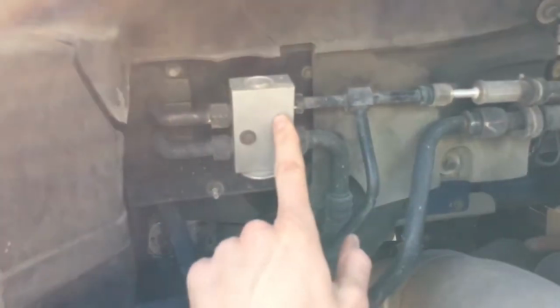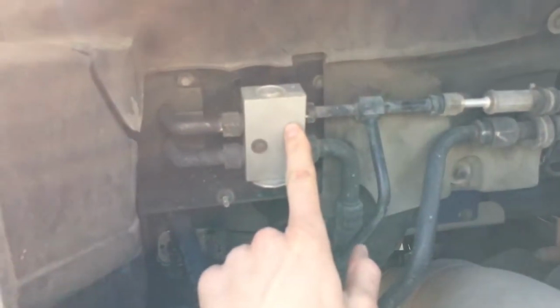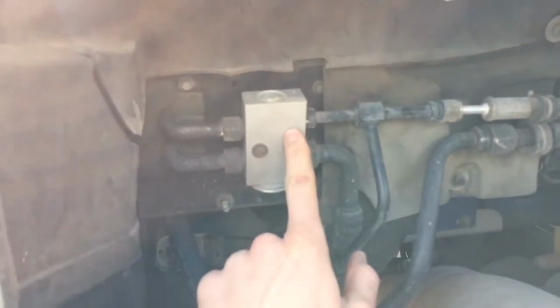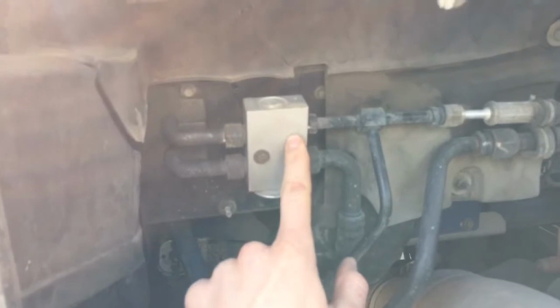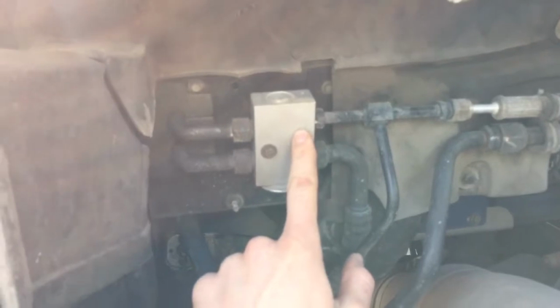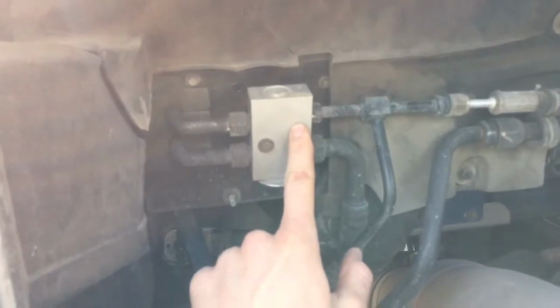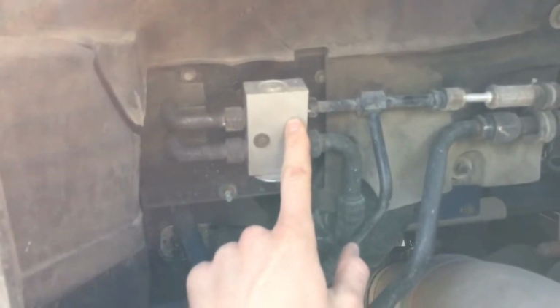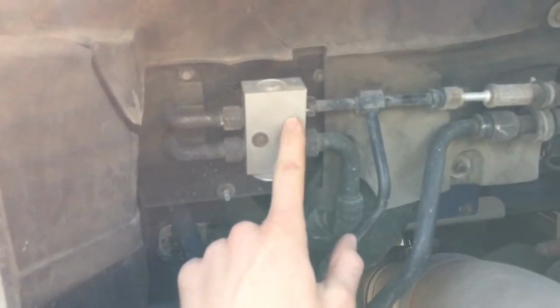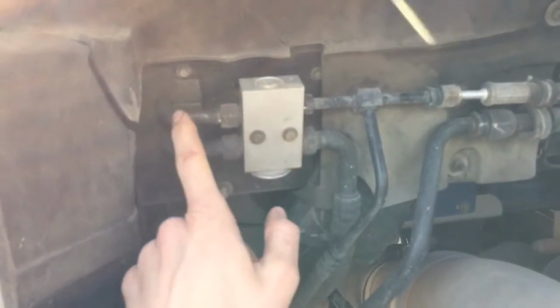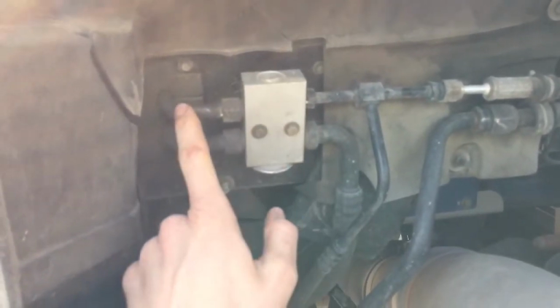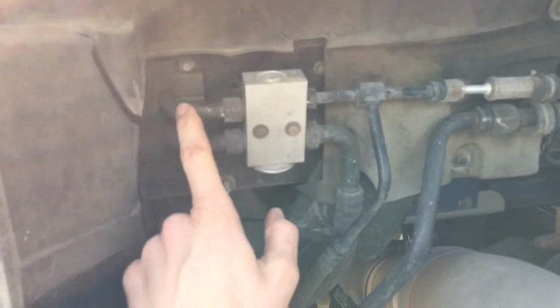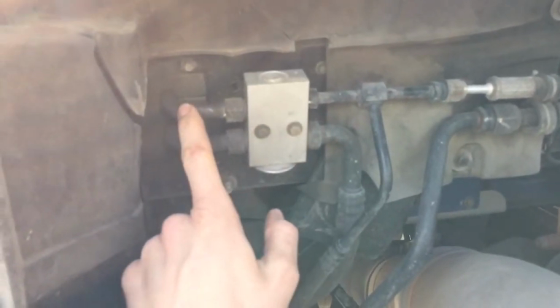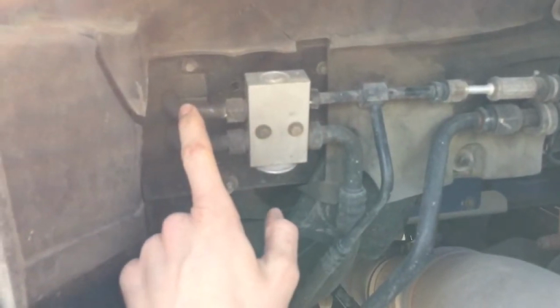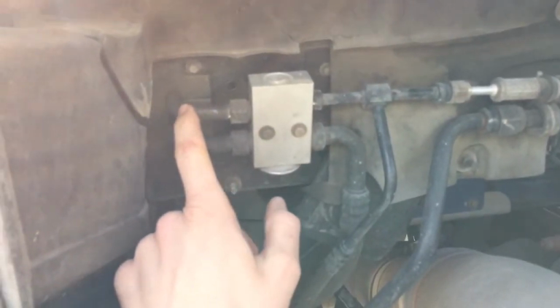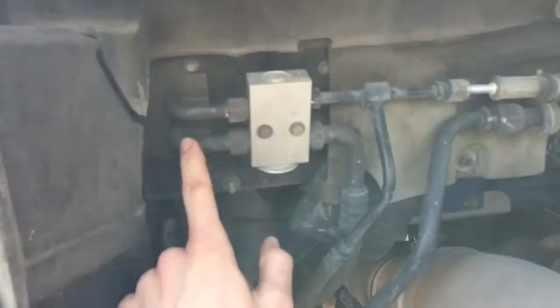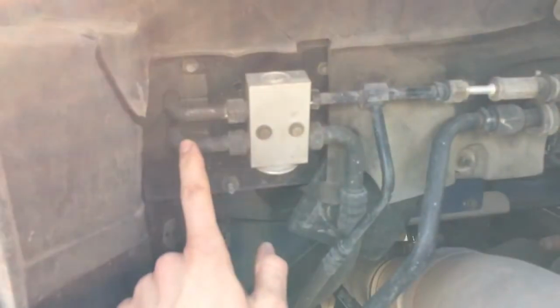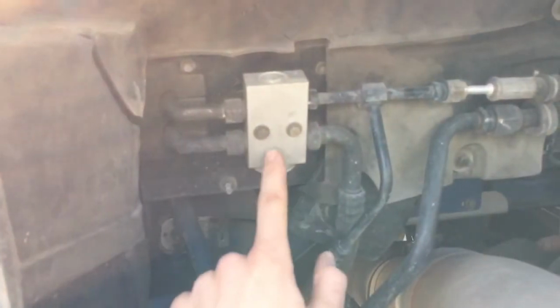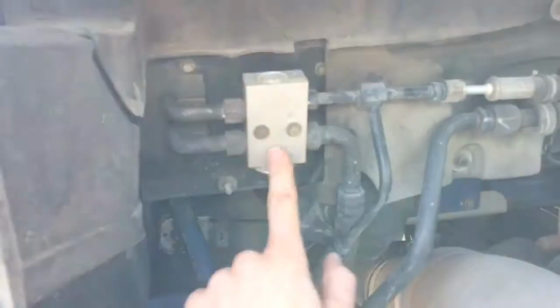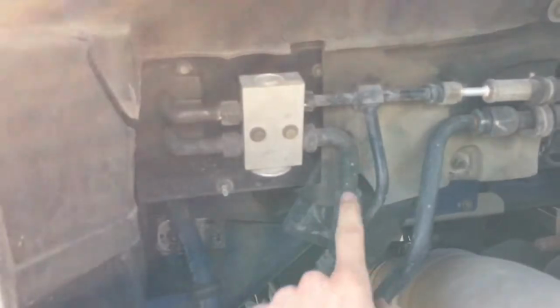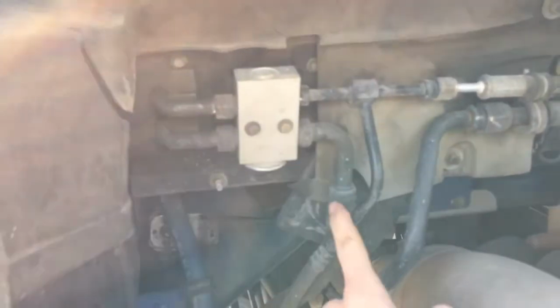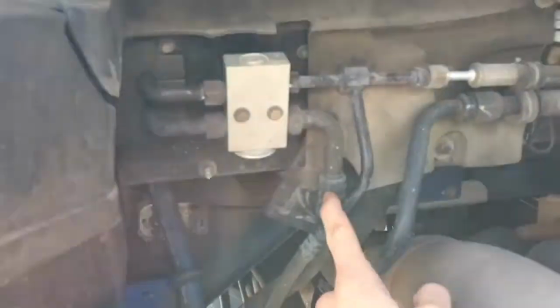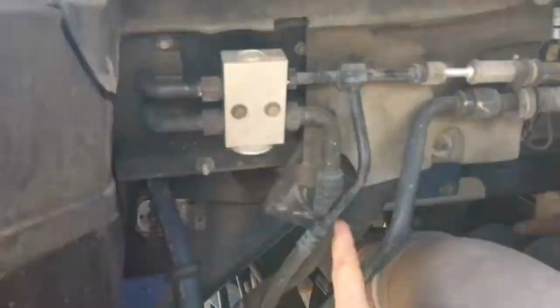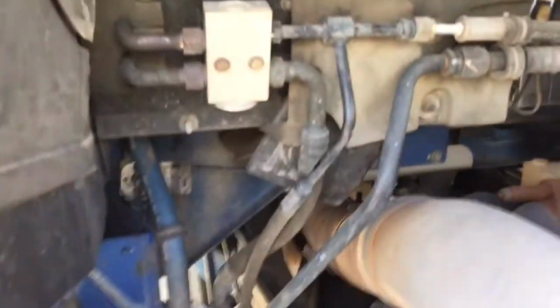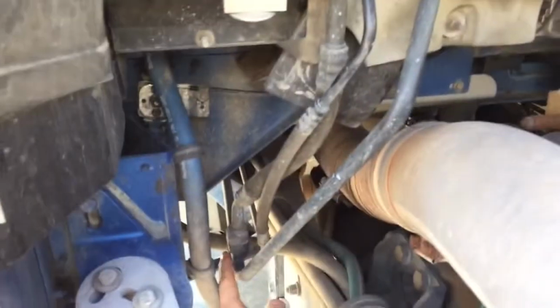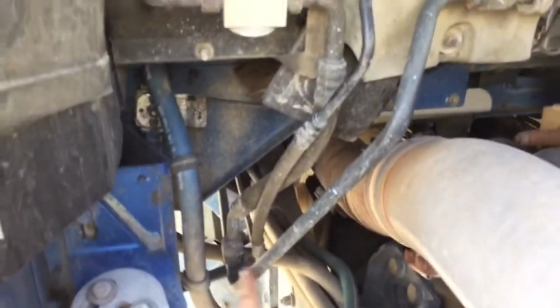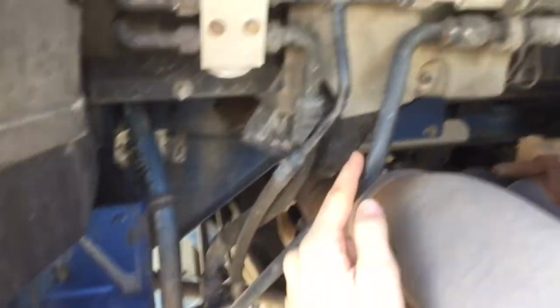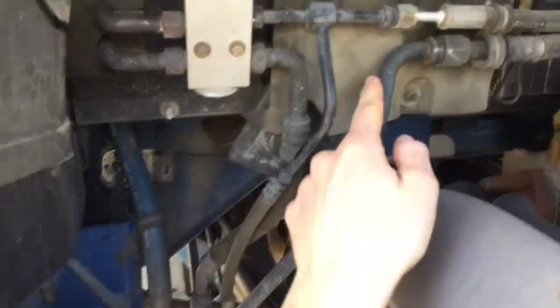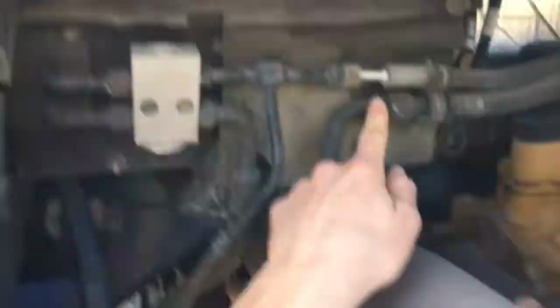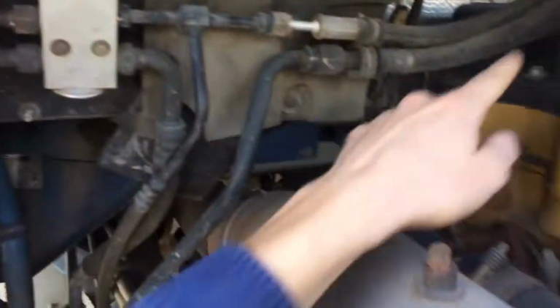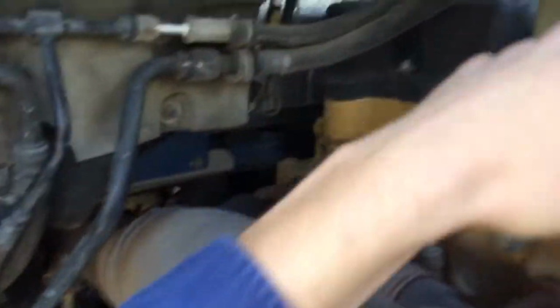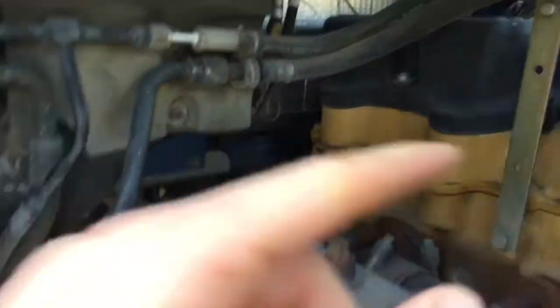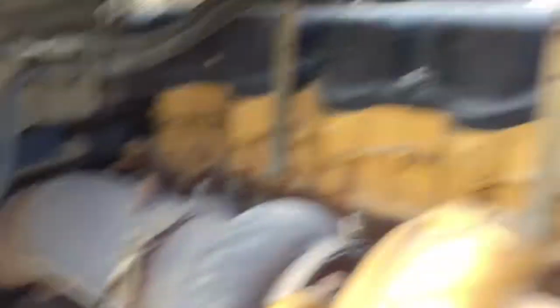Here's that H-block TXV. Here's the inlet to the evaporator, the outlet back through here, also splitting there and going back to the compressor.